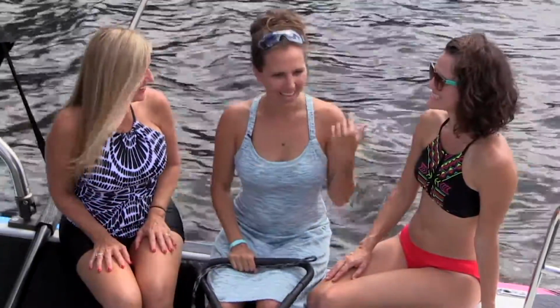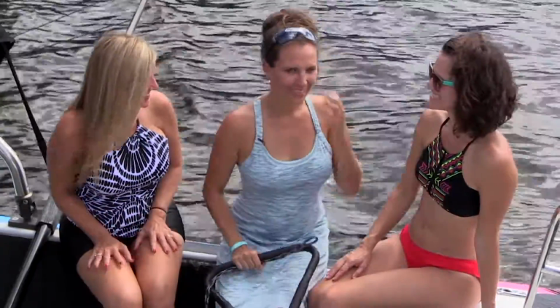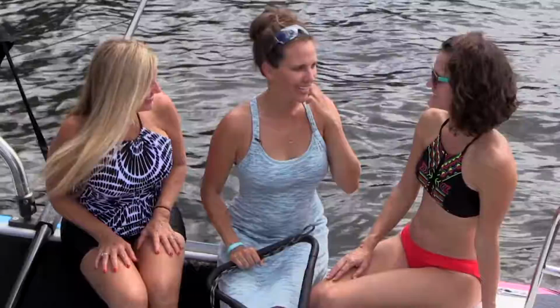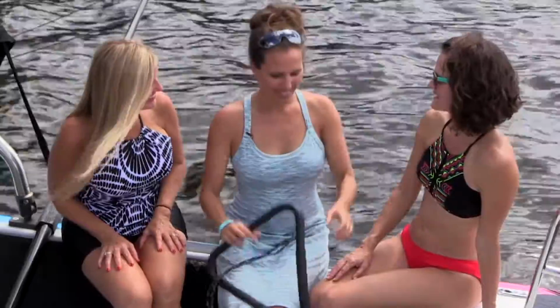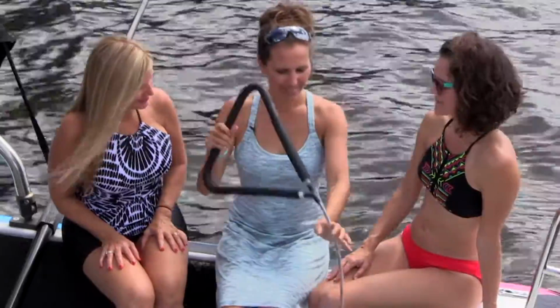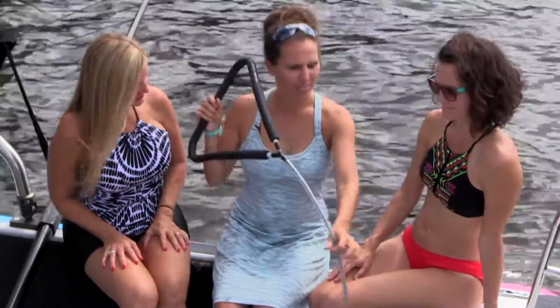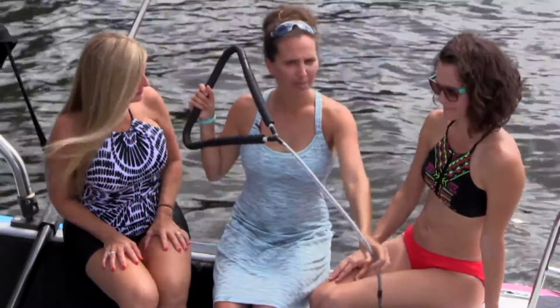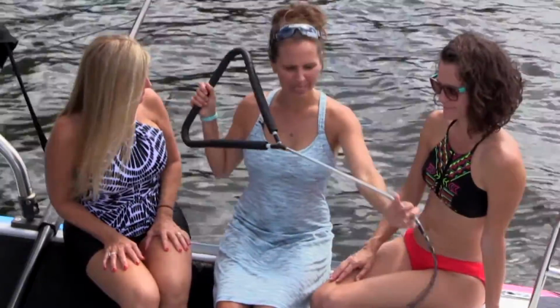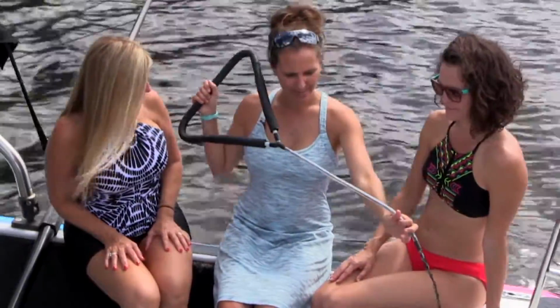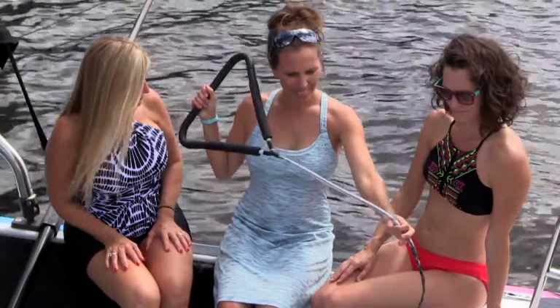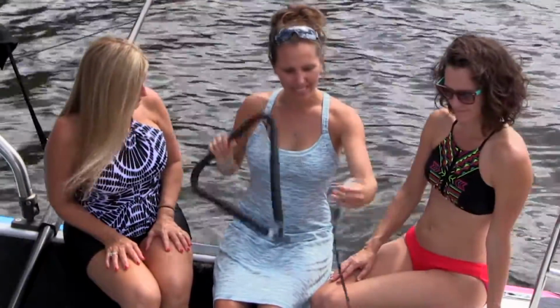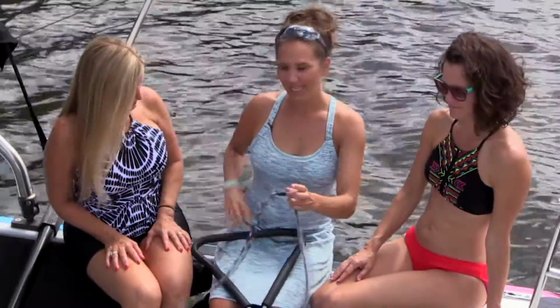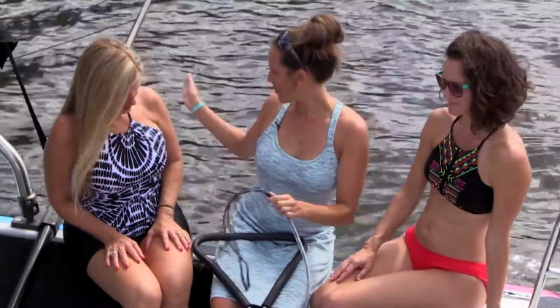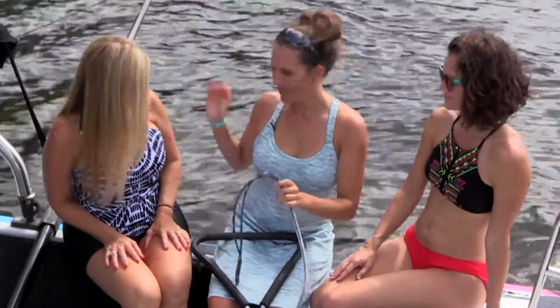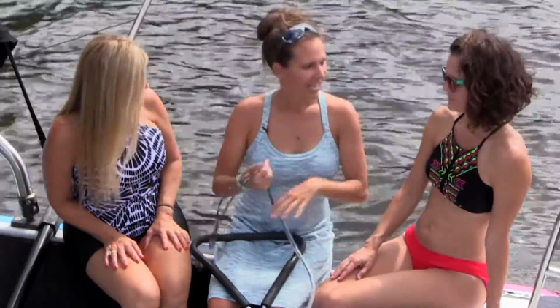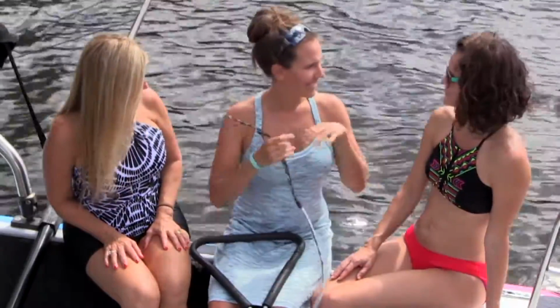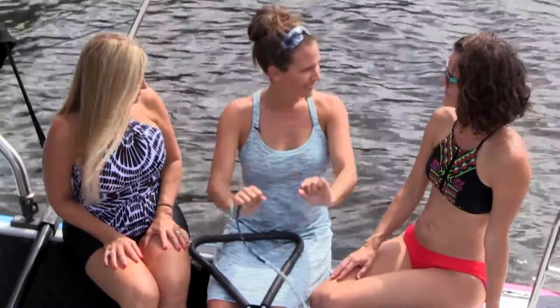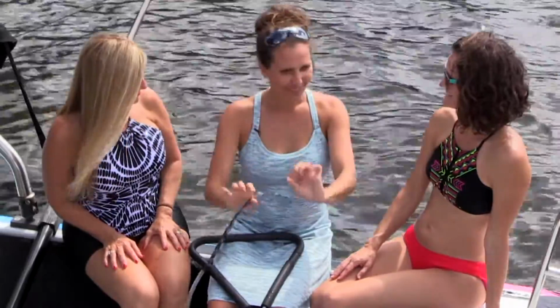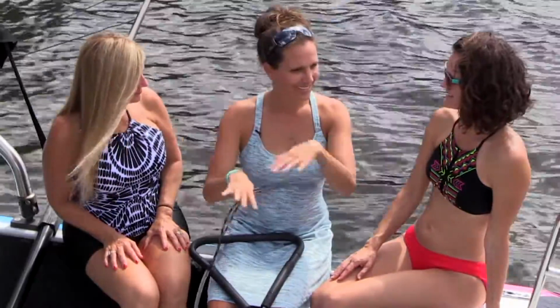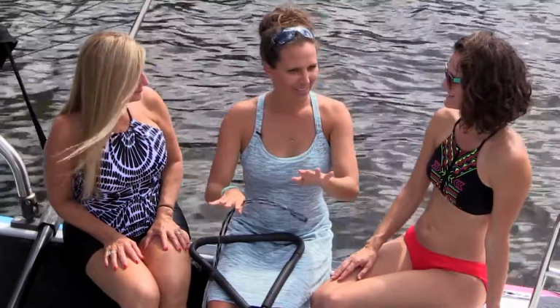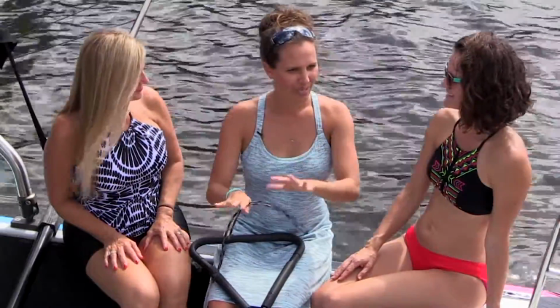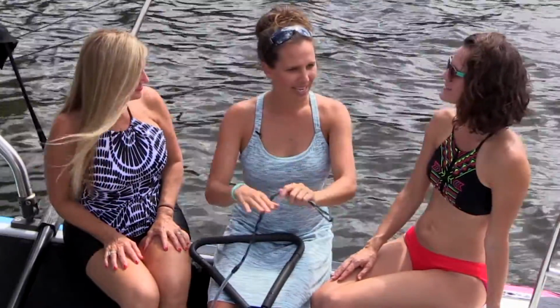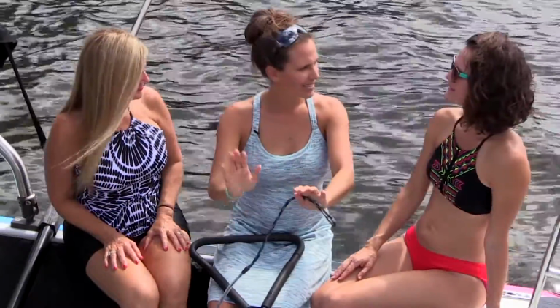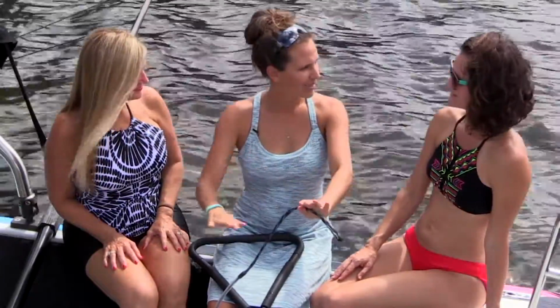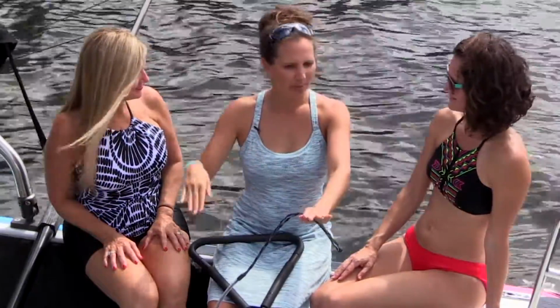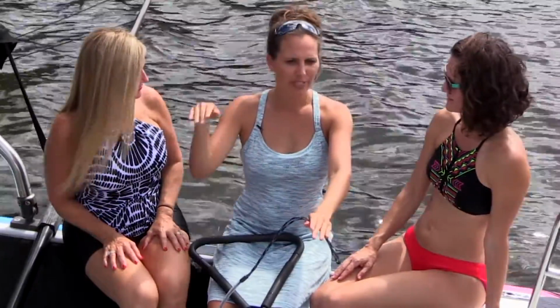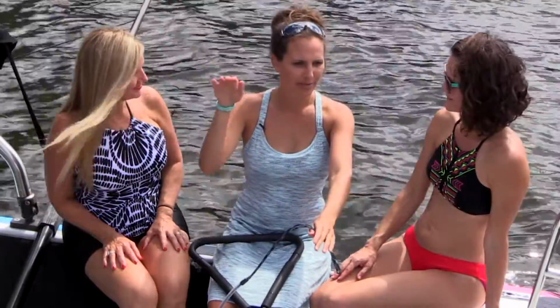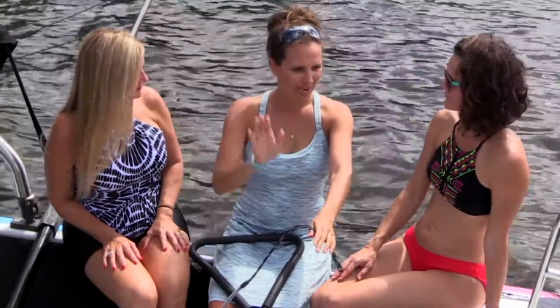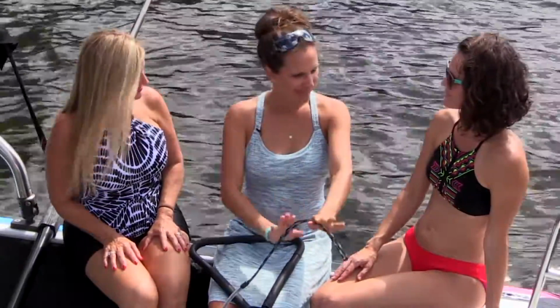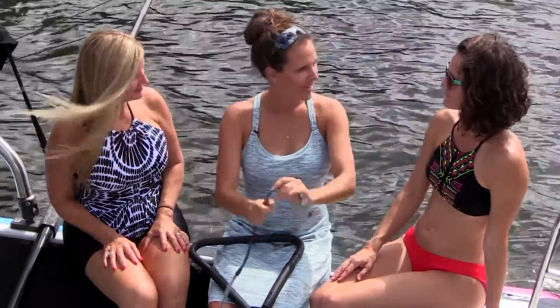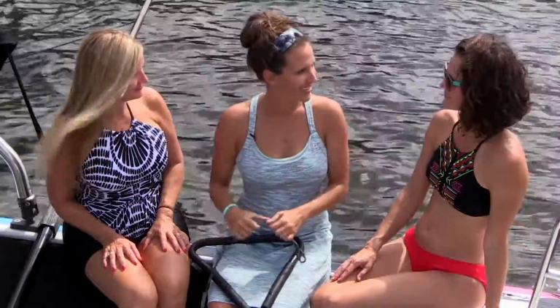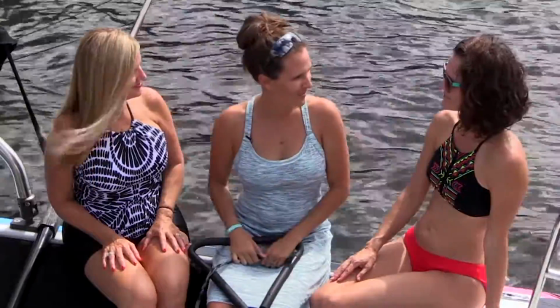And then with Crystal — she has a little experience — we're gonna take this rope, attach it to the boom, and then you're just gonna hold on, ski like you normally would, and then slowly pick up a foot, transfer your weight, step on the deck, and slalom away.